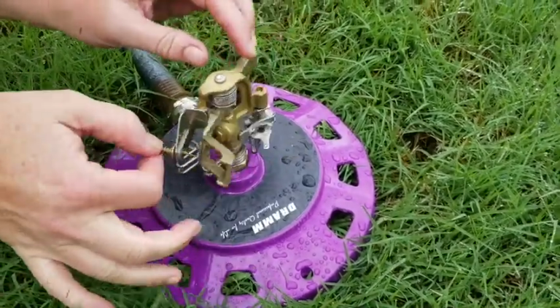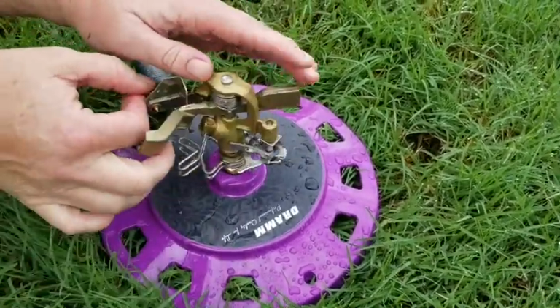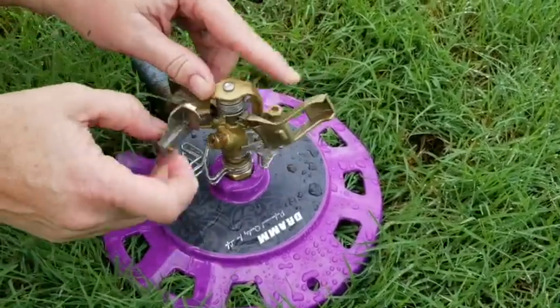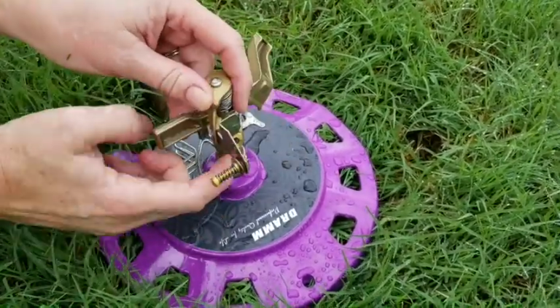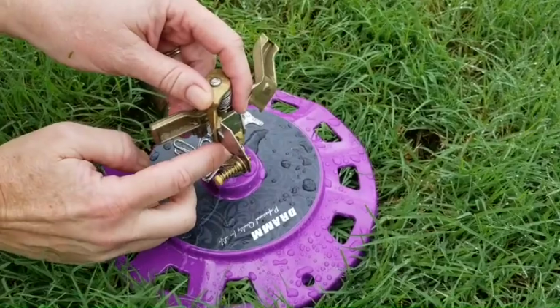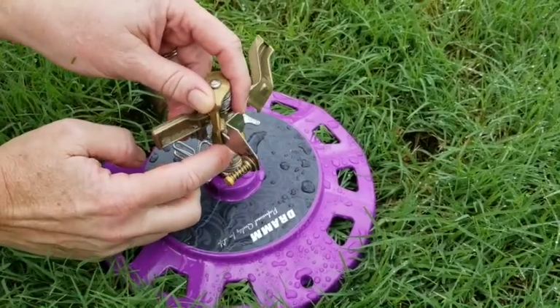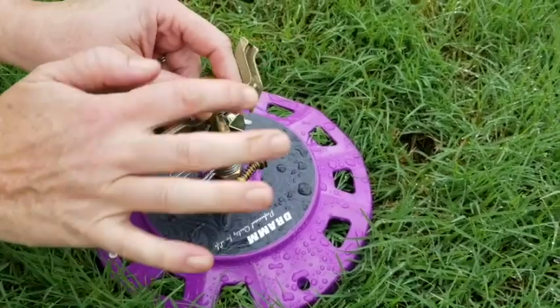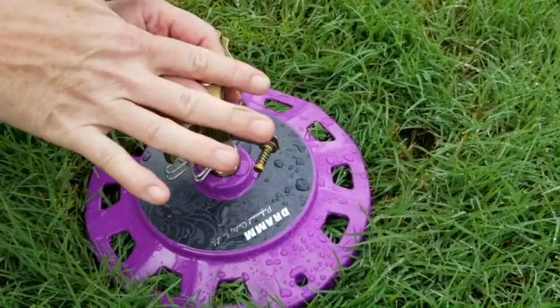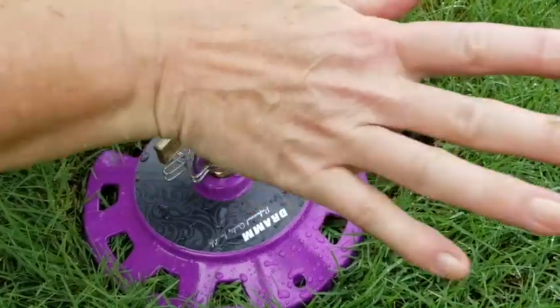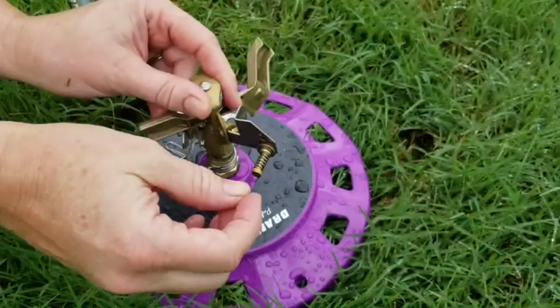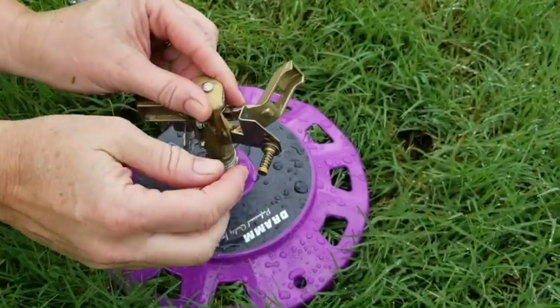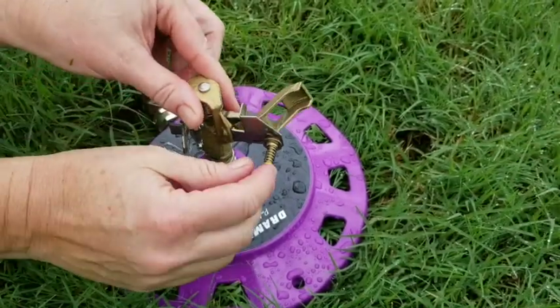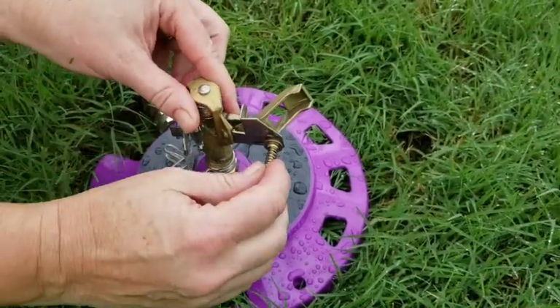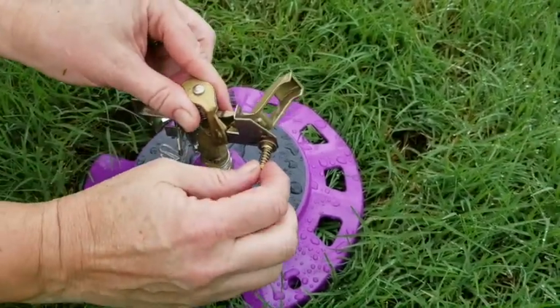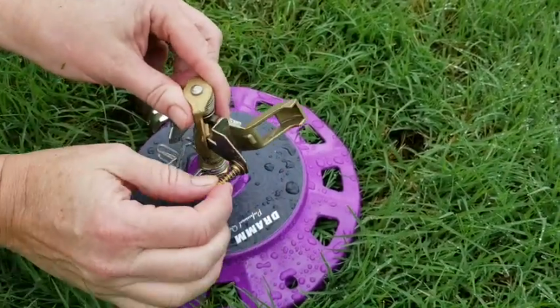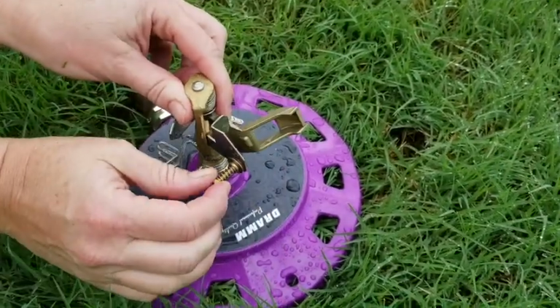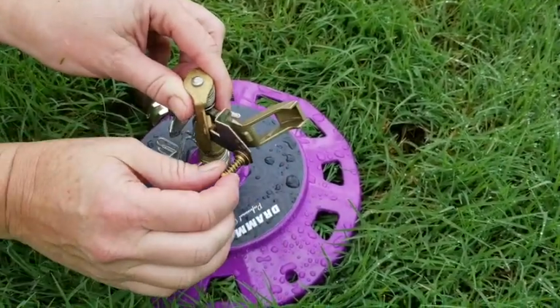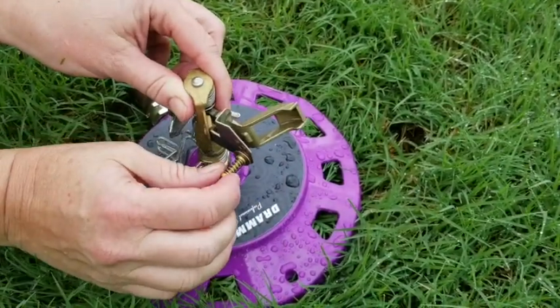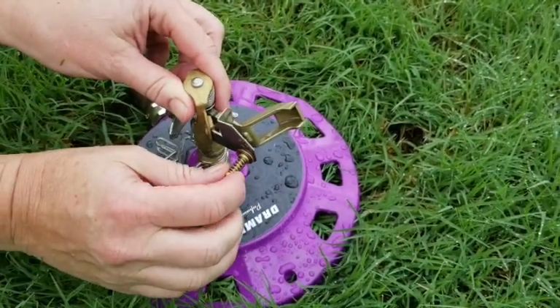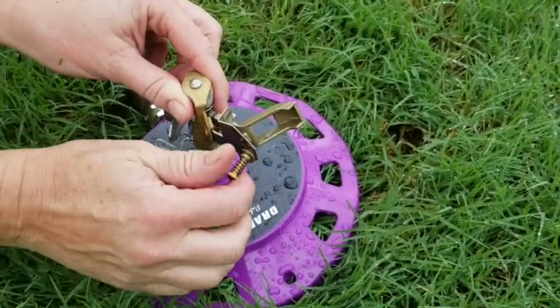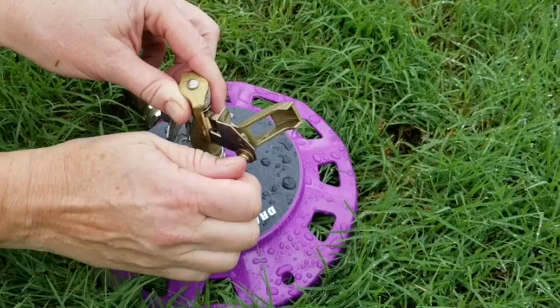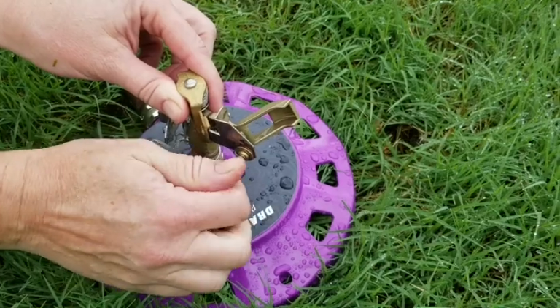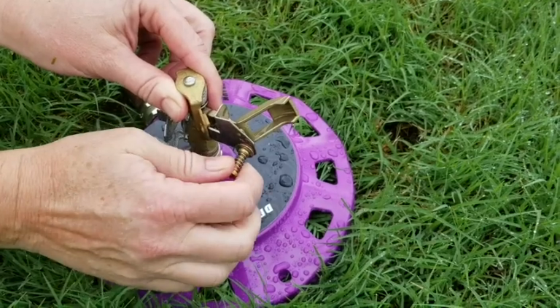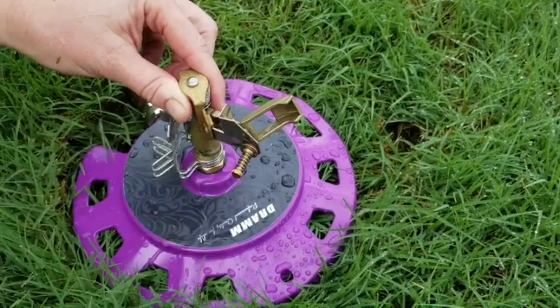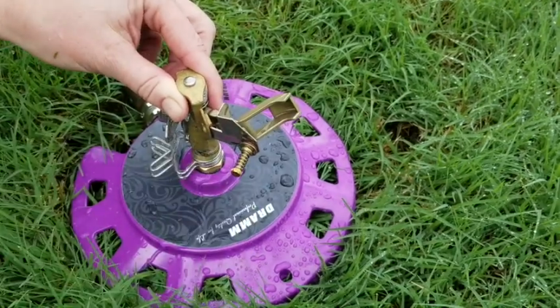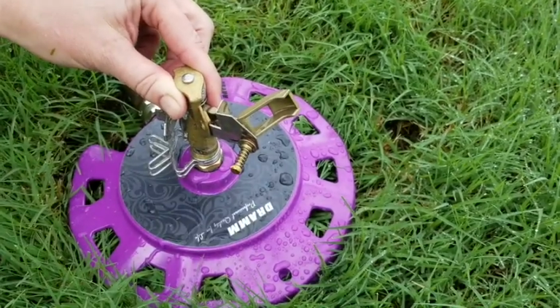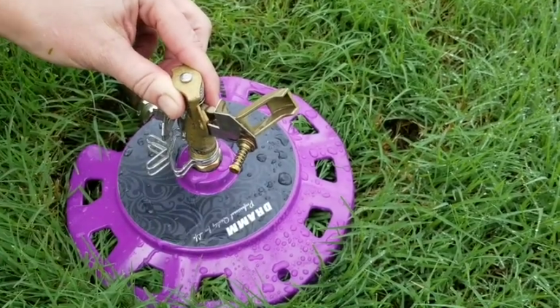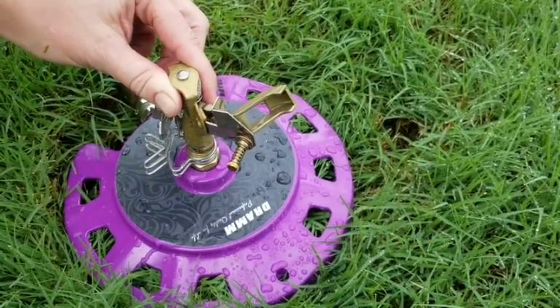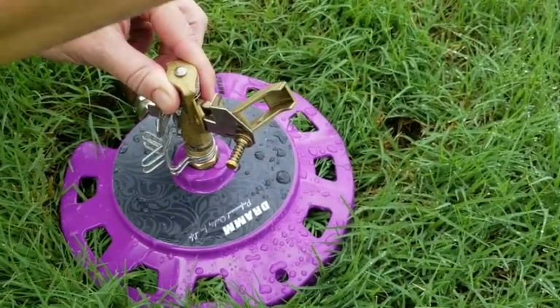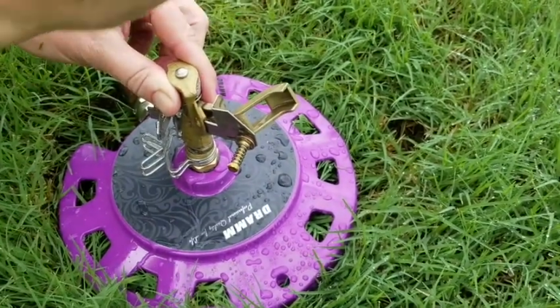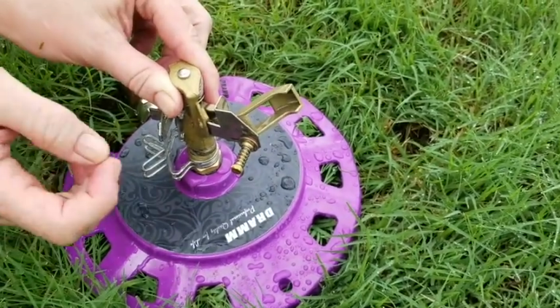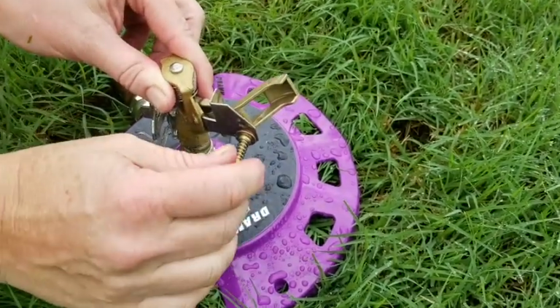The water comes out of this nozzle and sprays out this way, going past this screw. This is called the diffuser screw. When it's screwed out, you get a big jet of water.